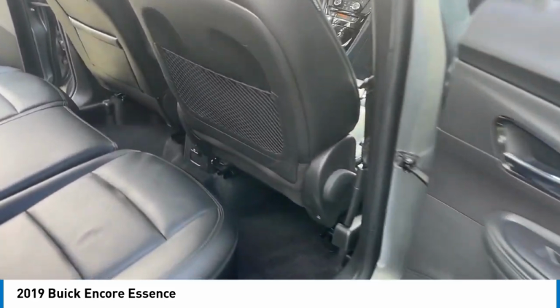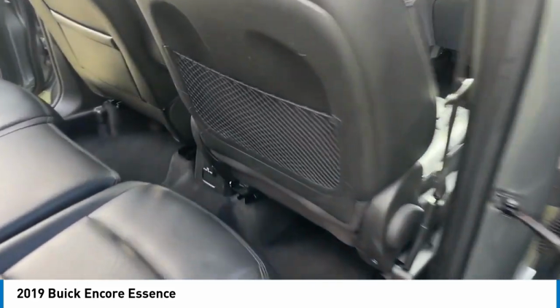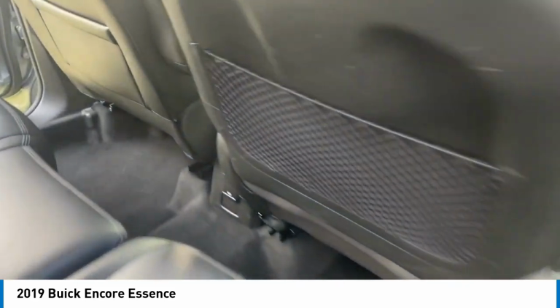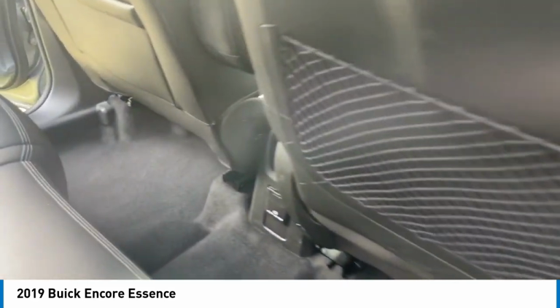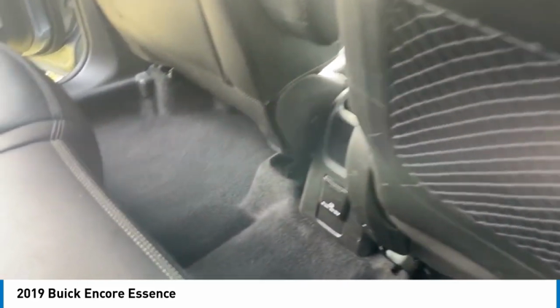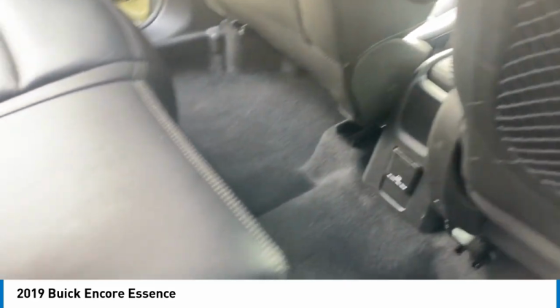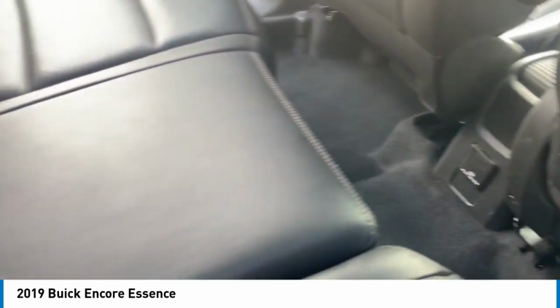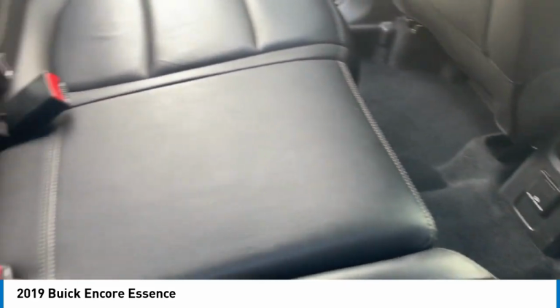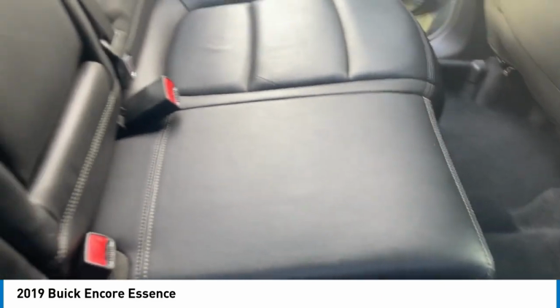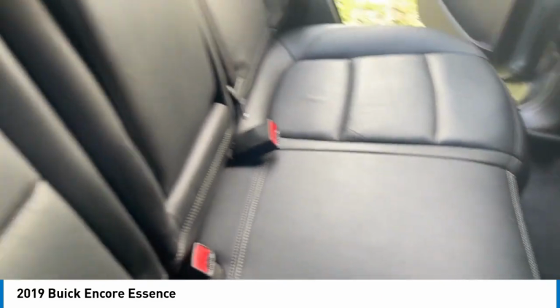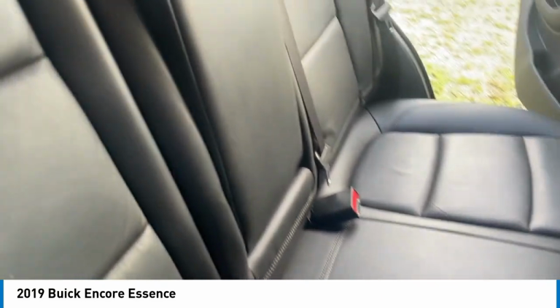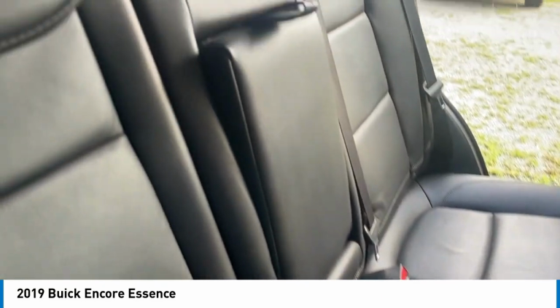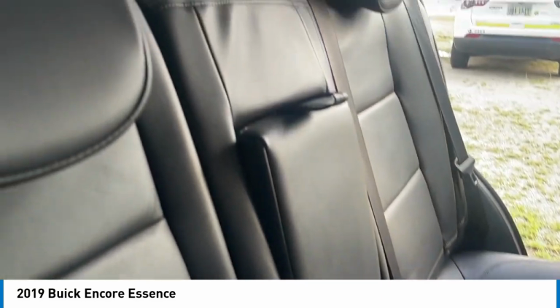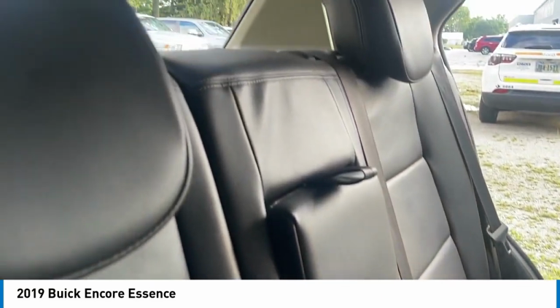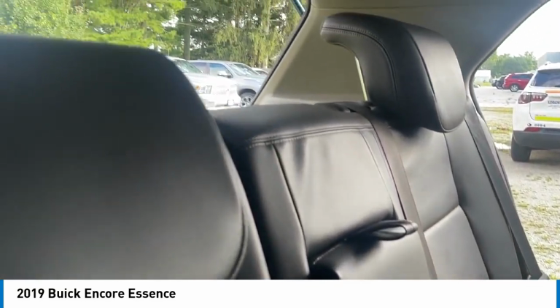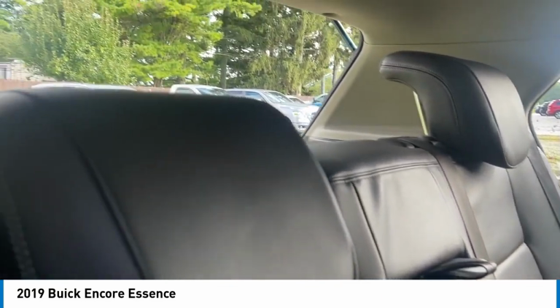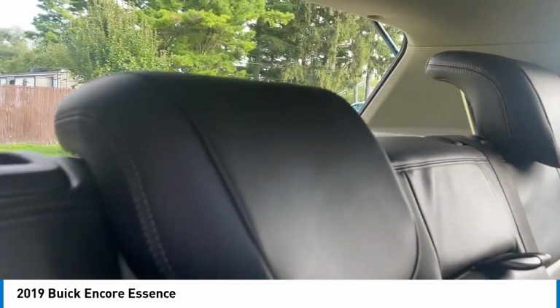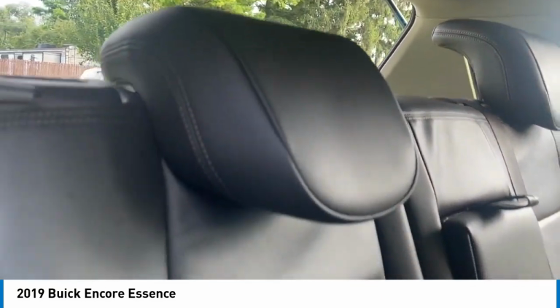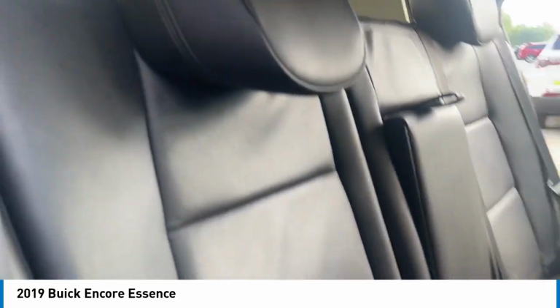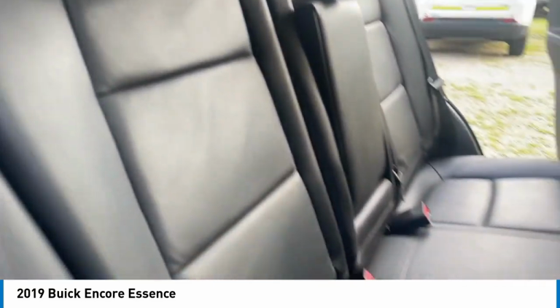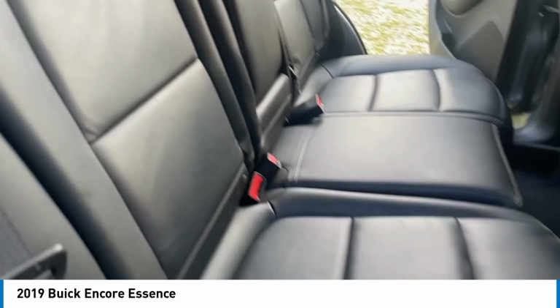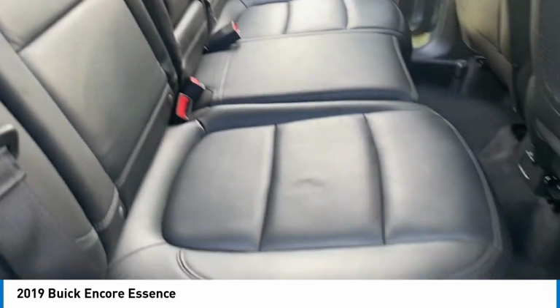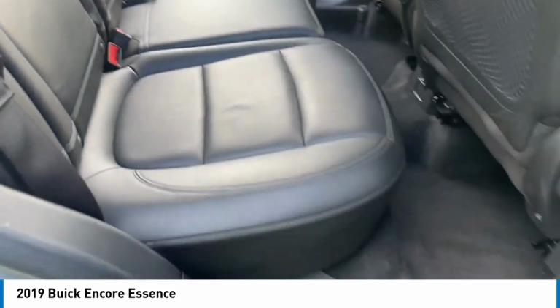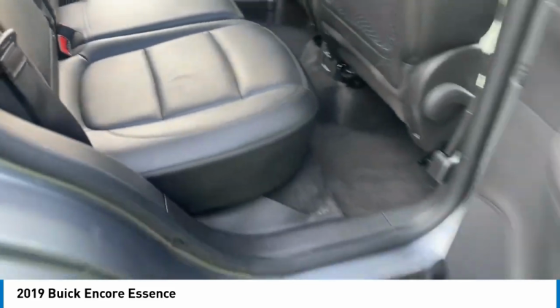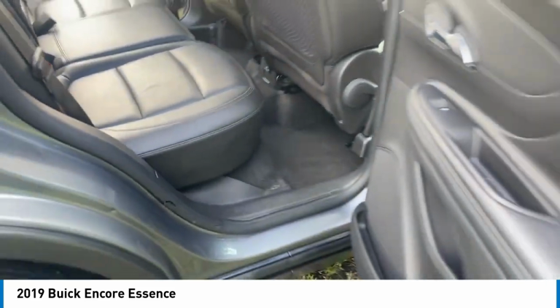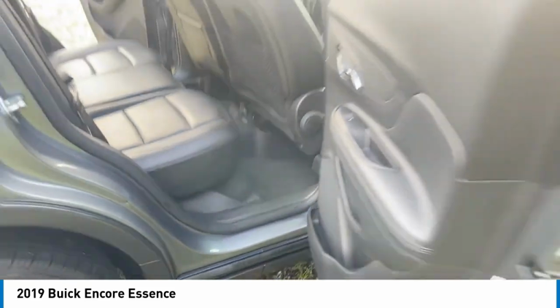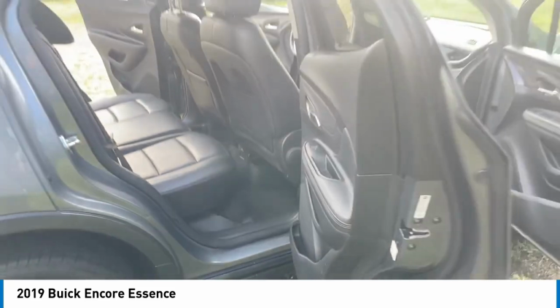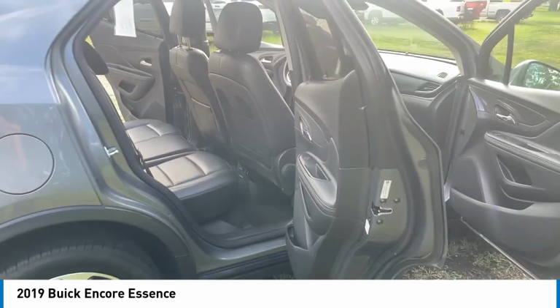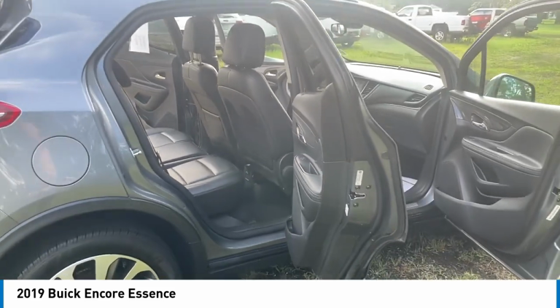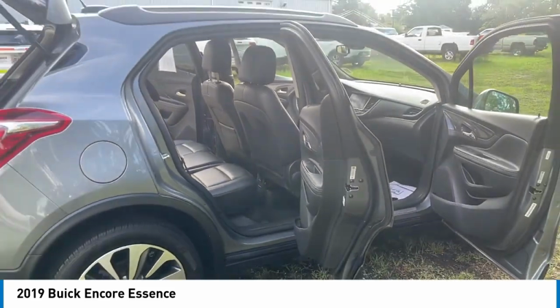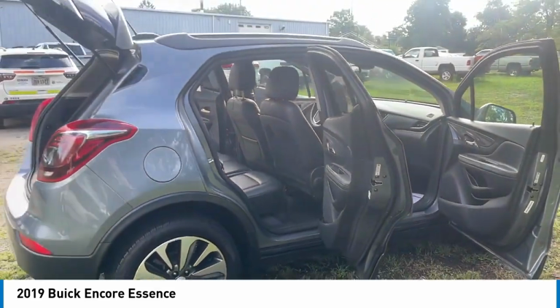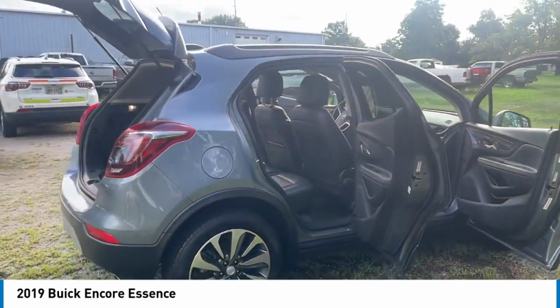Alloy wheels. Aluminum wheels. Rear spoiler. Brake assist. Remote keyless entry. Fog lights. Front wheel independent suspension. Speed control. Four wheel disc brakes. Electronic stability control.